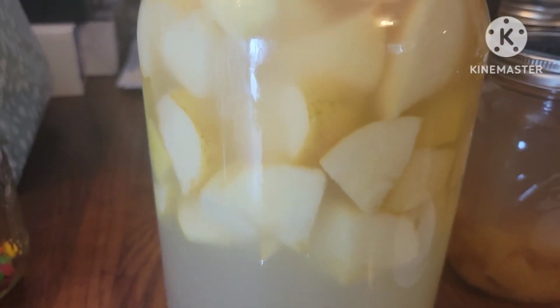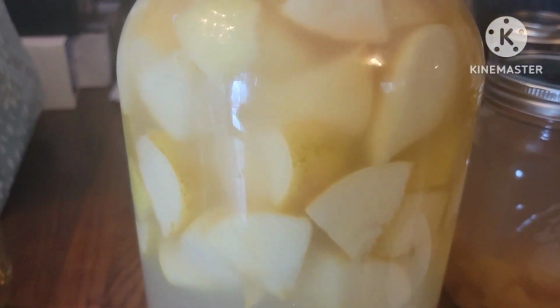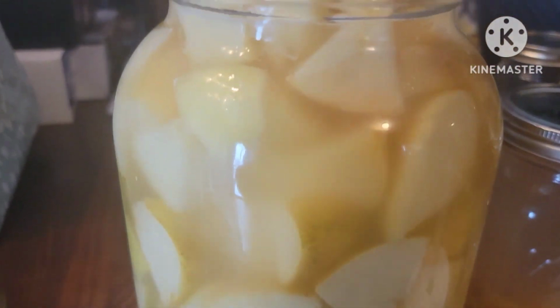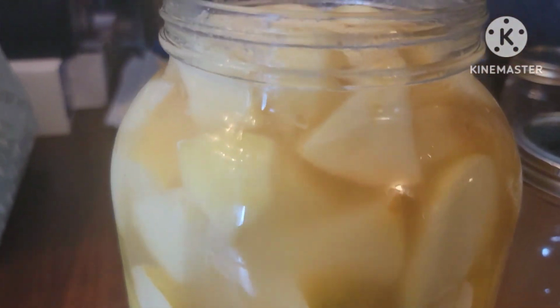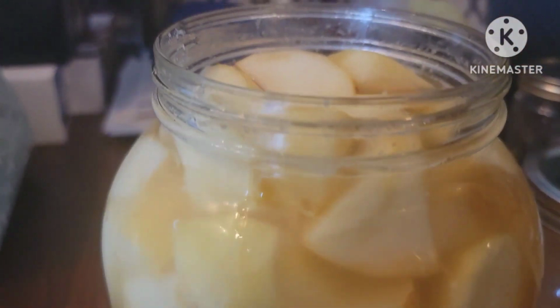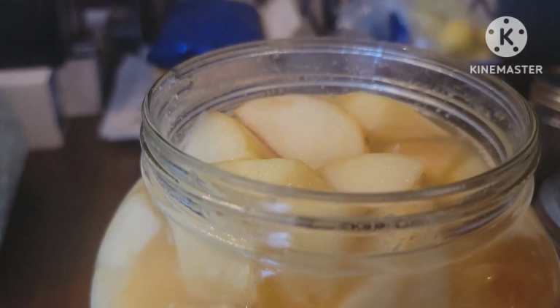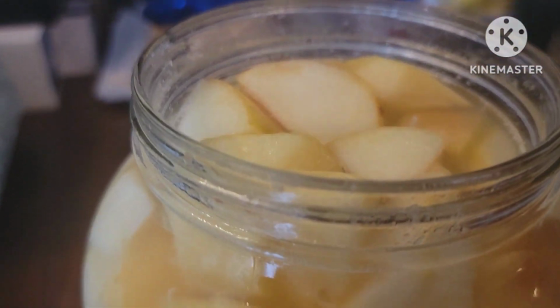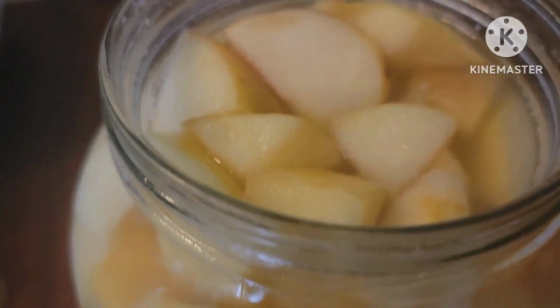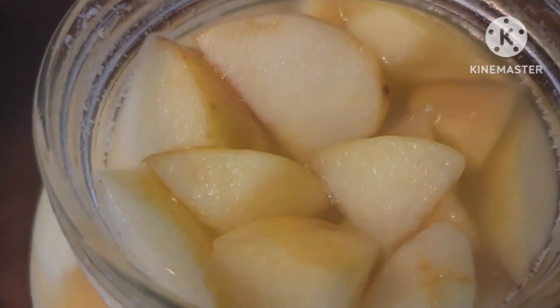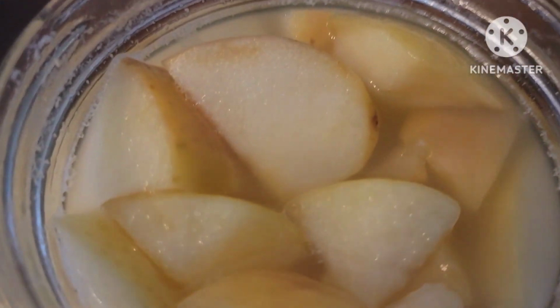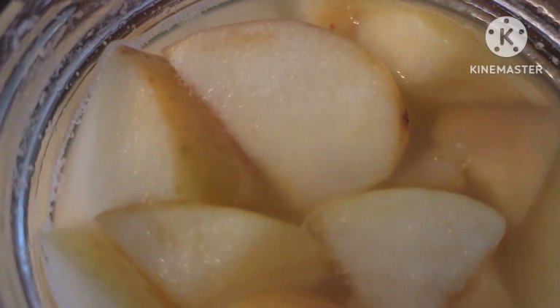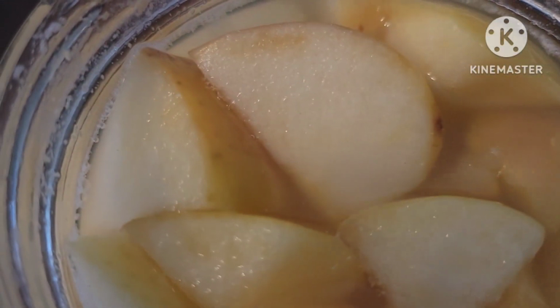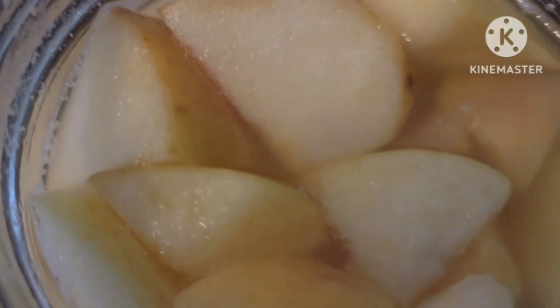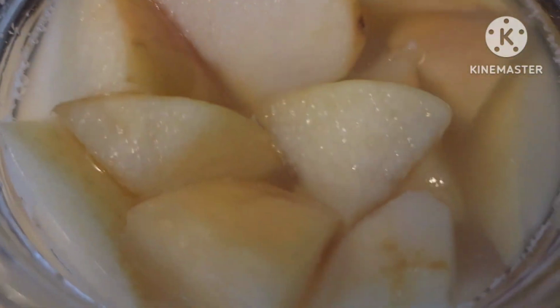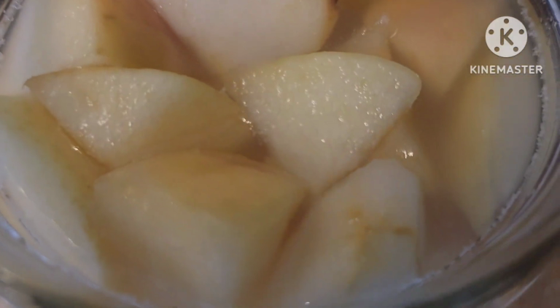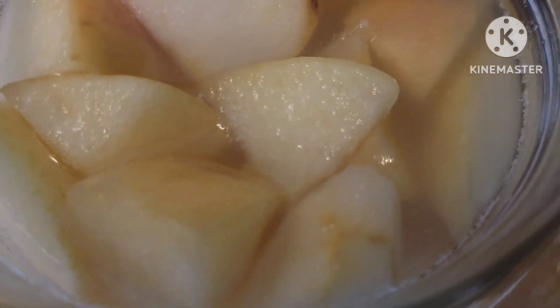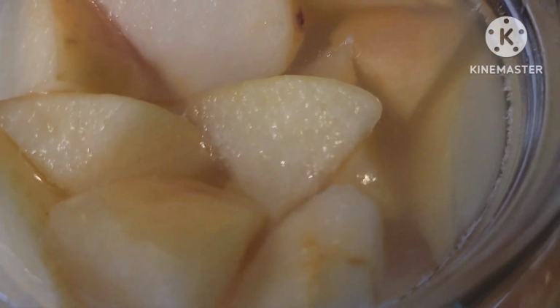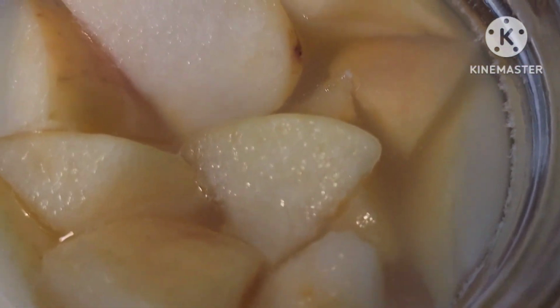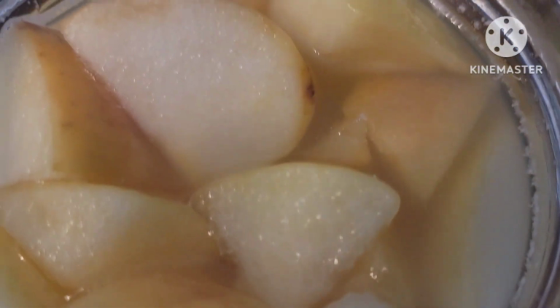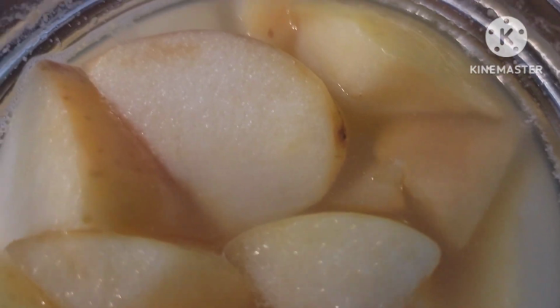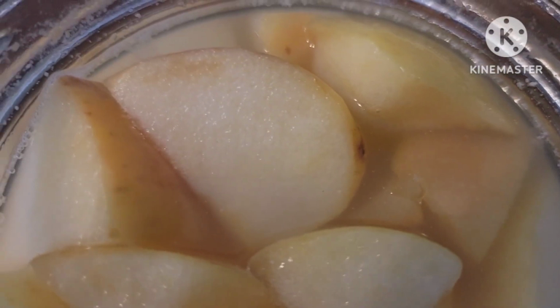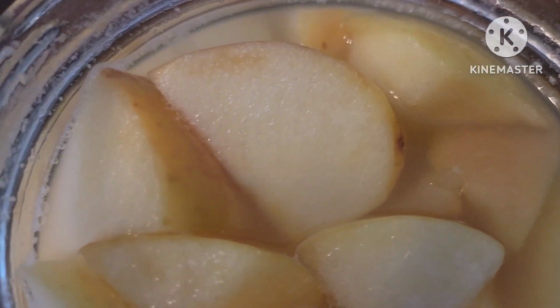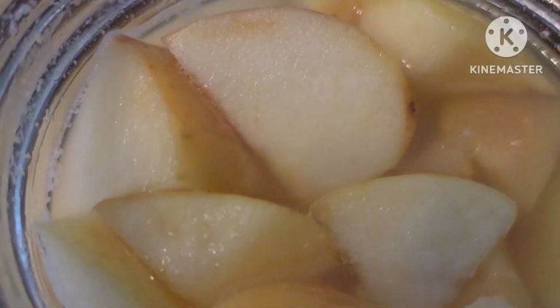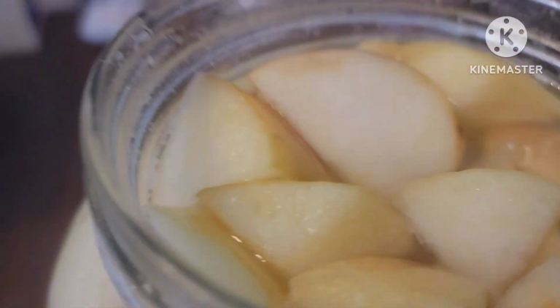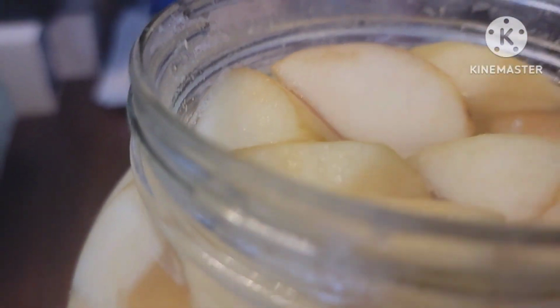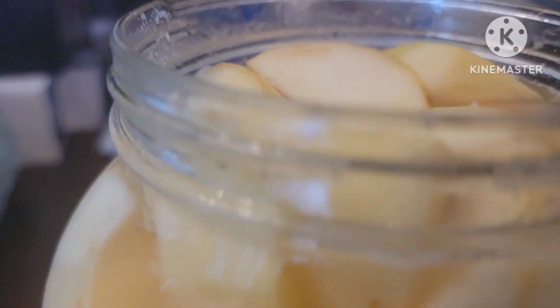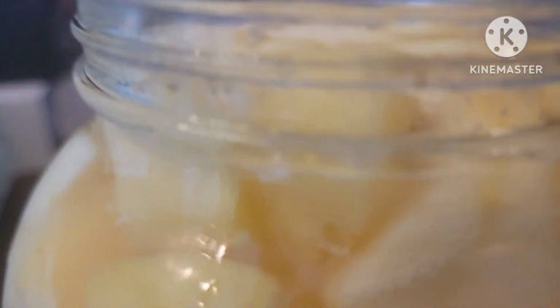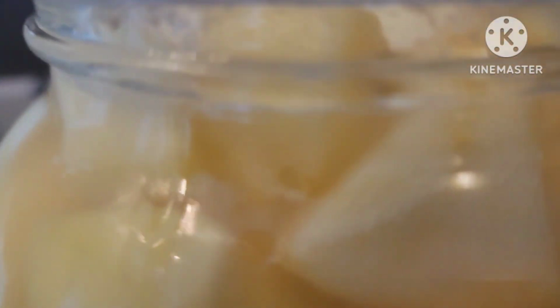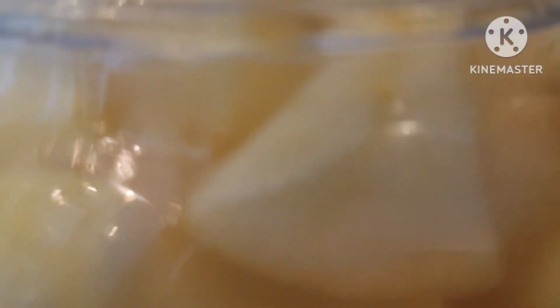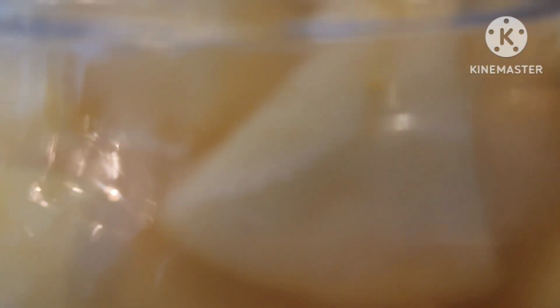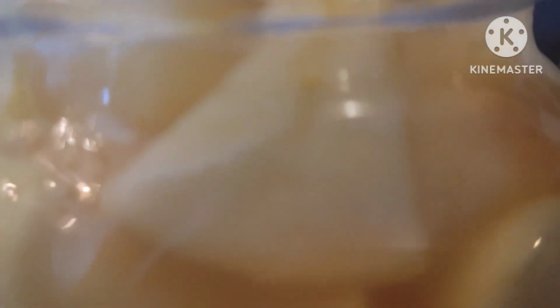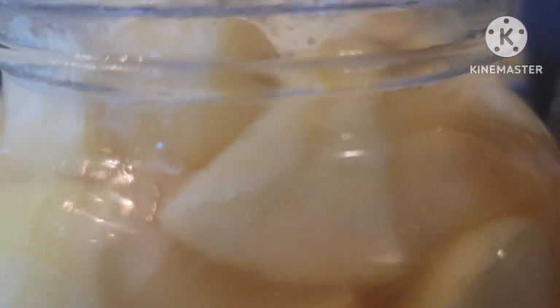So I took the lid off. I wanted to take a peek inside, make sure all the apples were submerged, no bacteria or mold or anything like that. And I wanted to taste it — and it definitely has the vinegar taste to it.